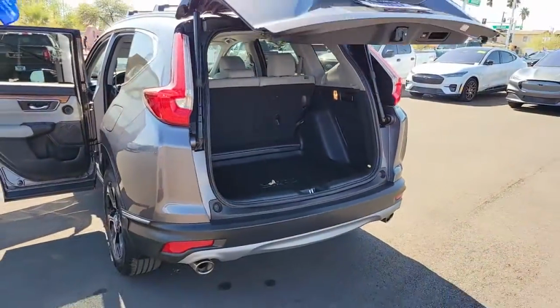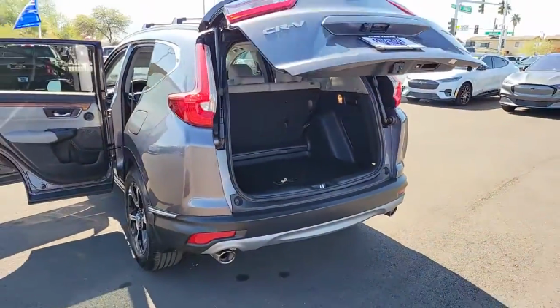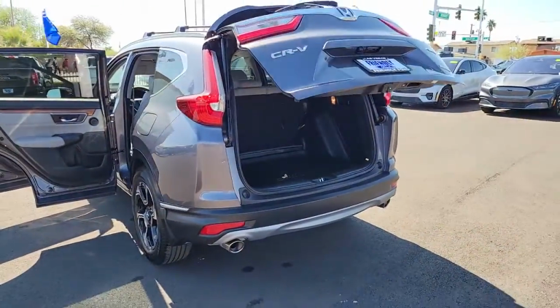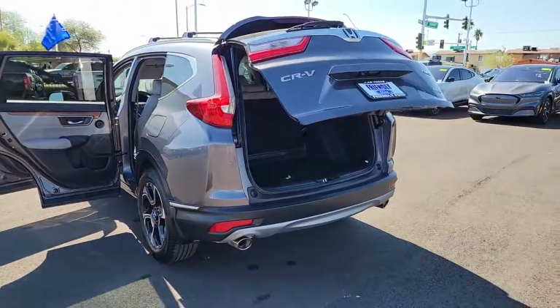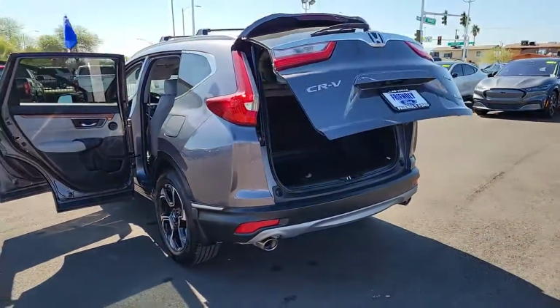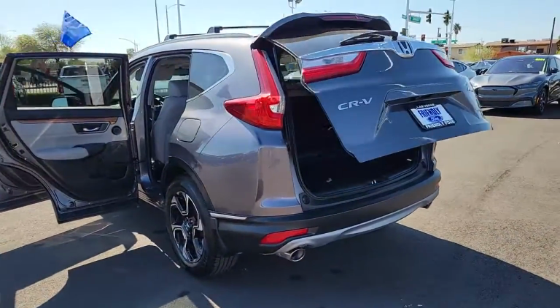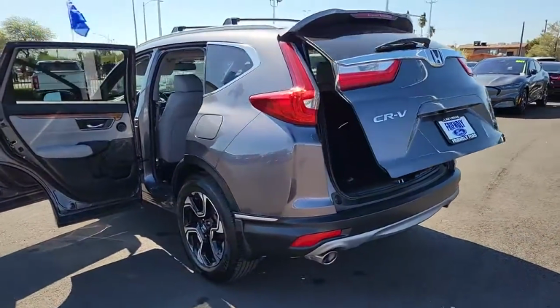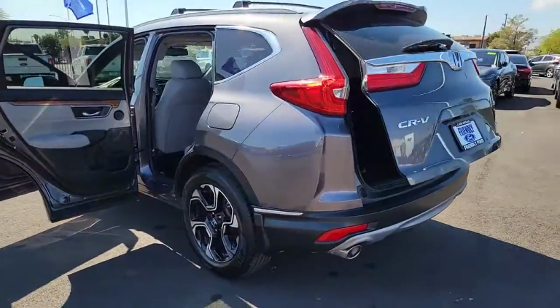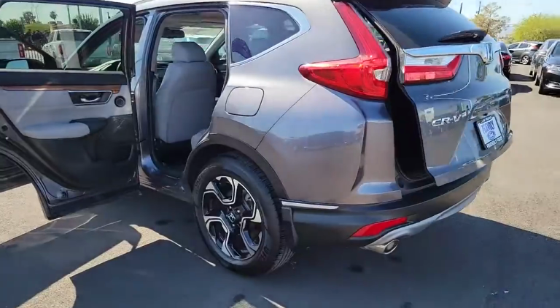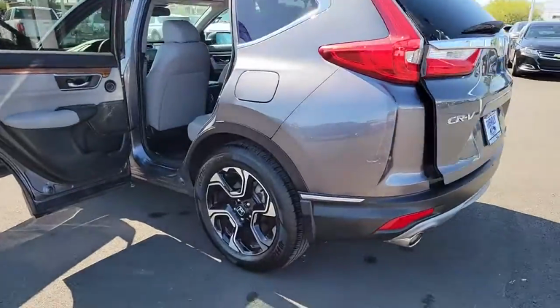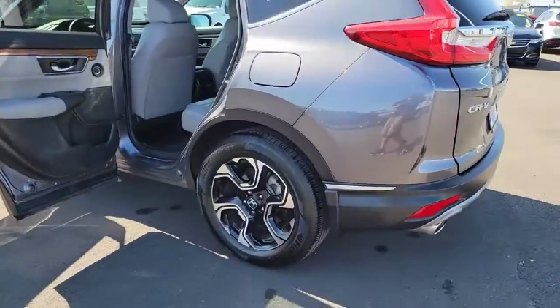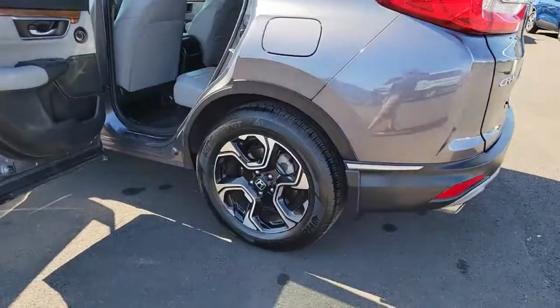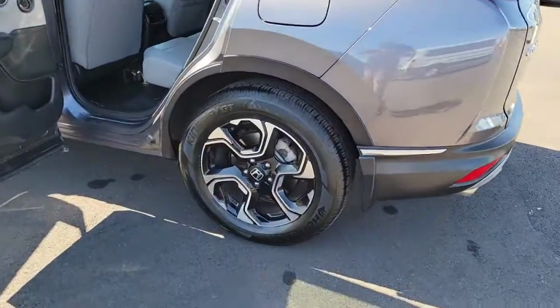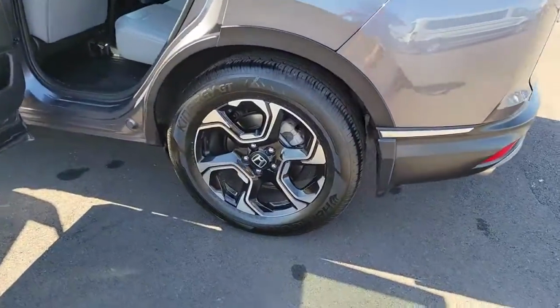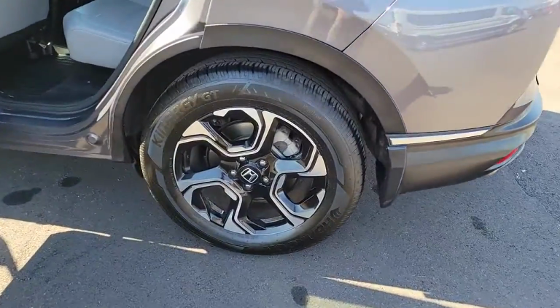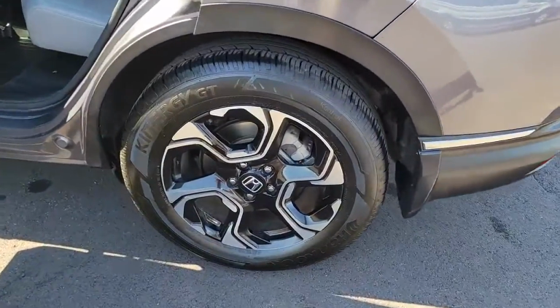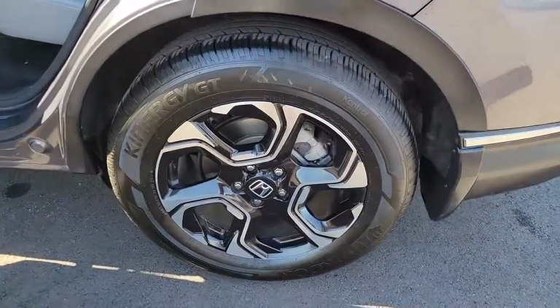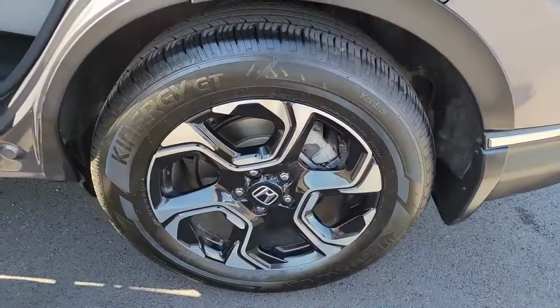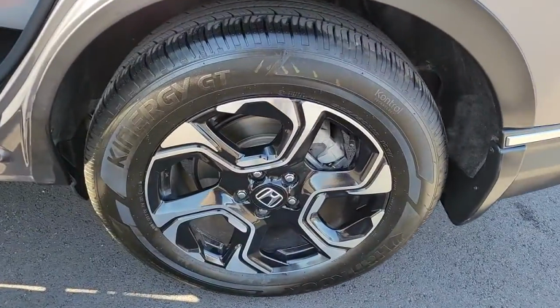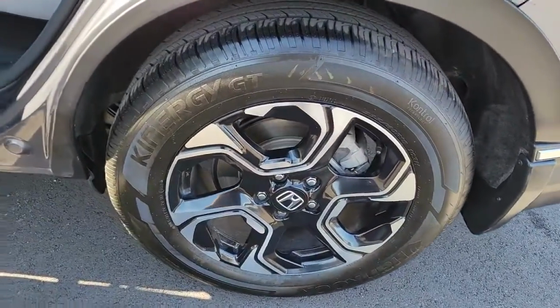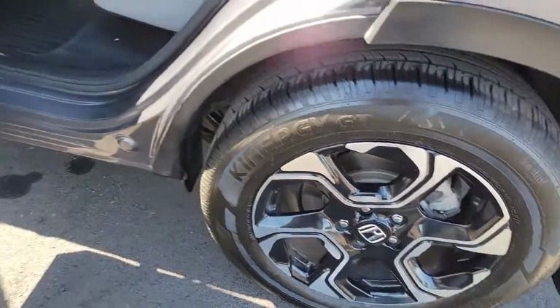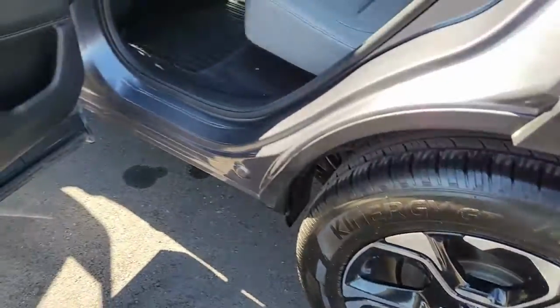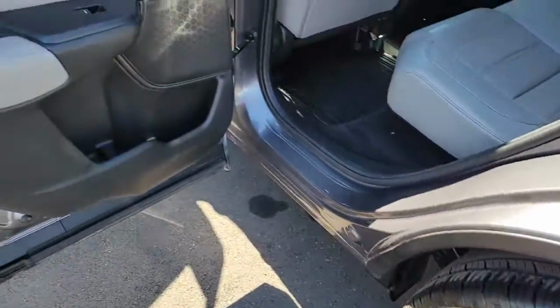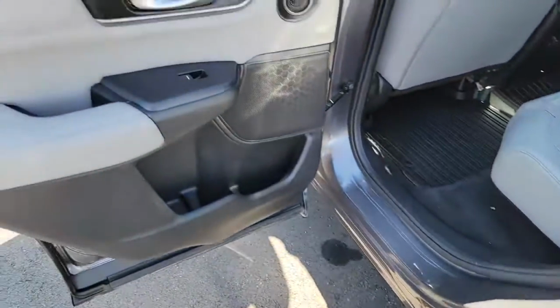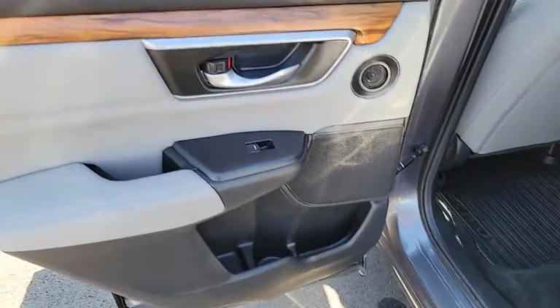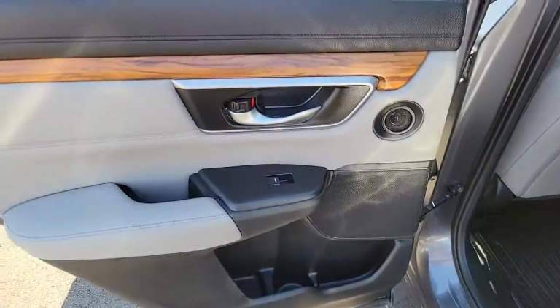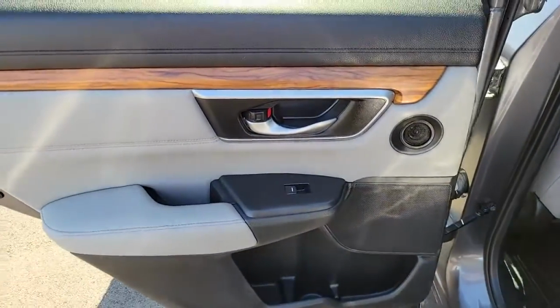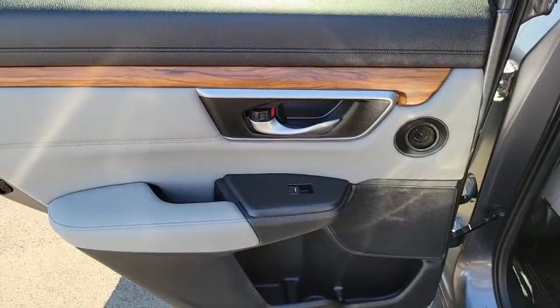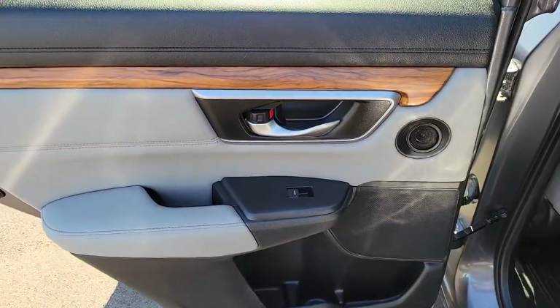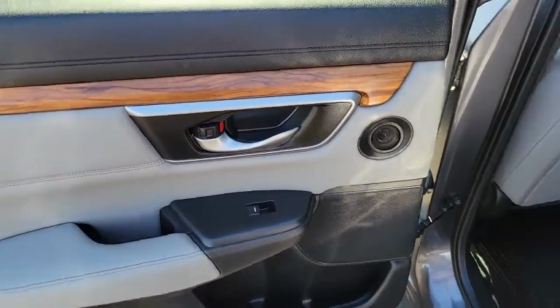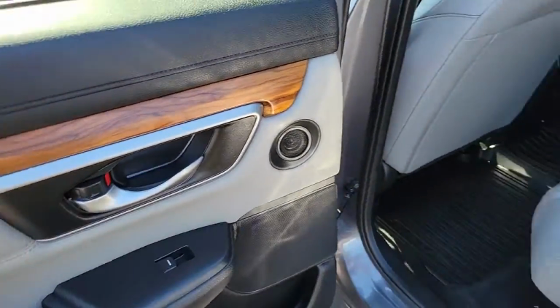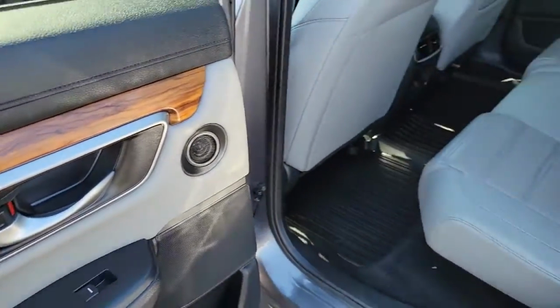Navigation system, keyless entry, sun and moonroof, power passenger seat, fog lamps, satellite radio, power liftgate, aluminum wheels, heated front seat, electronic stability control.